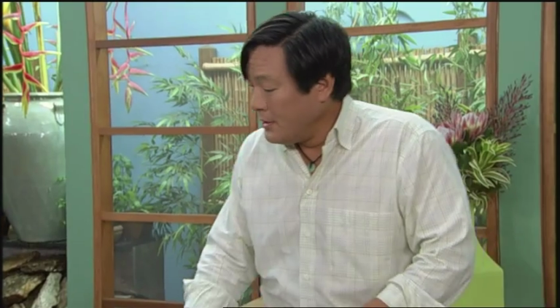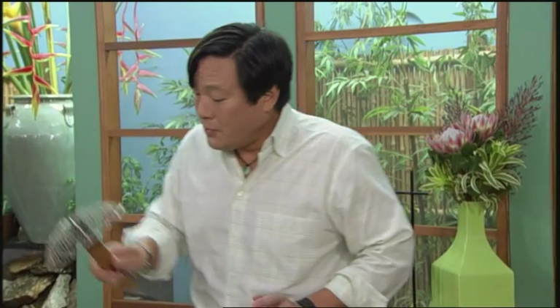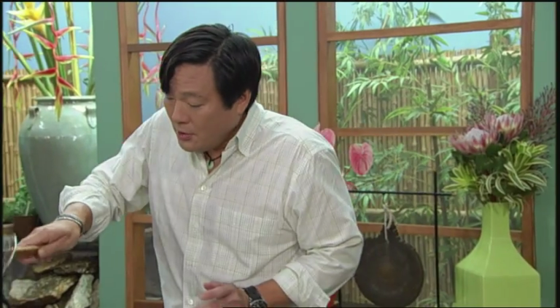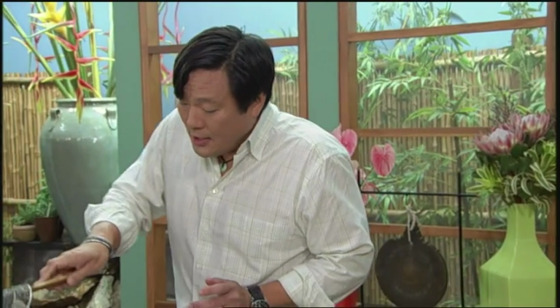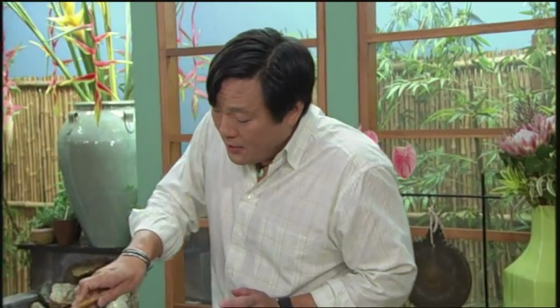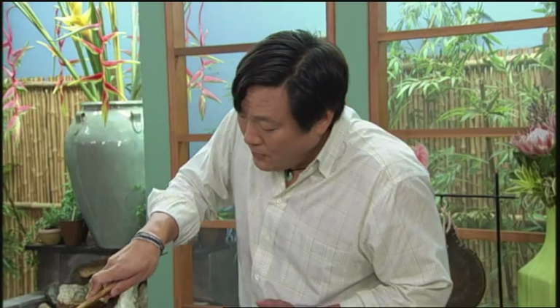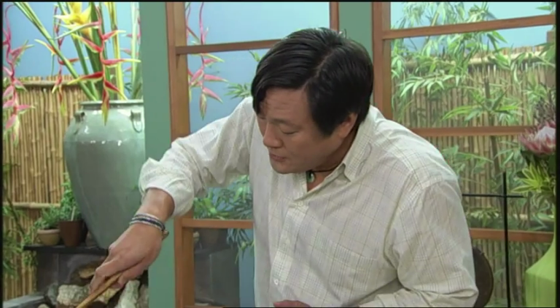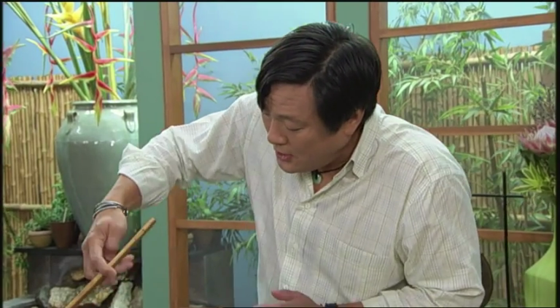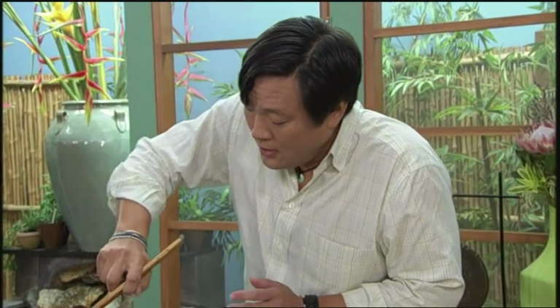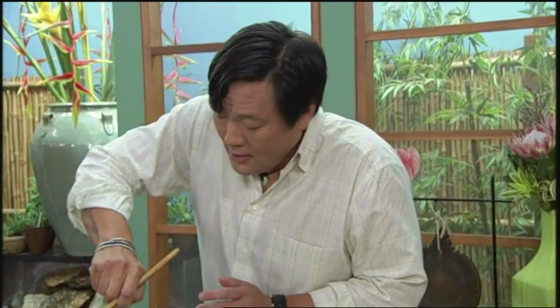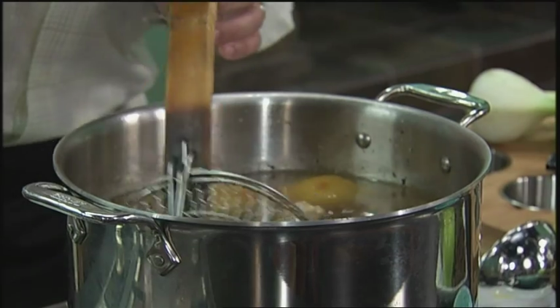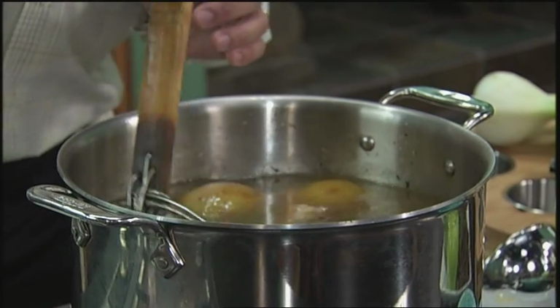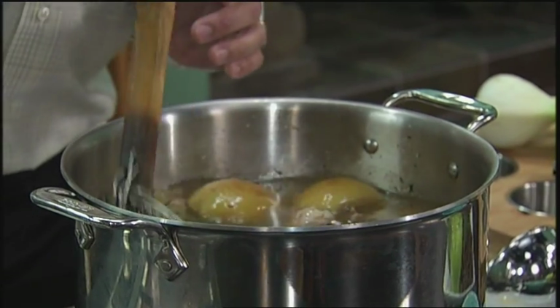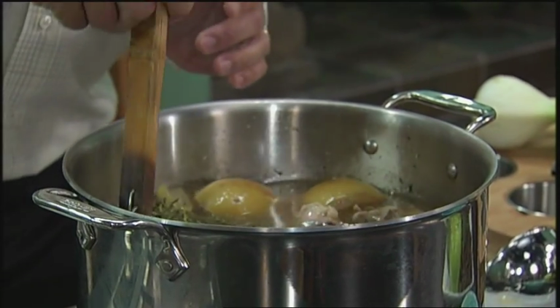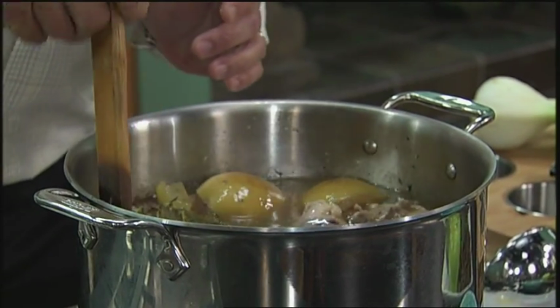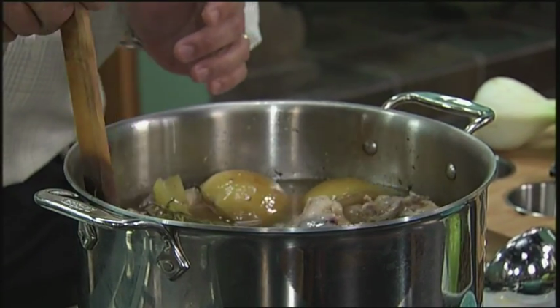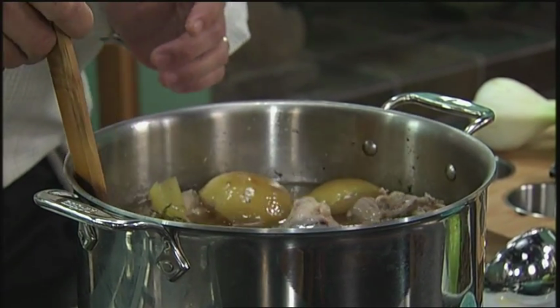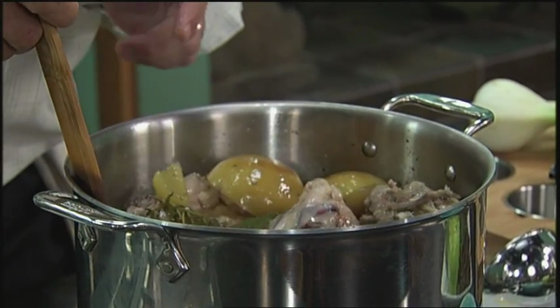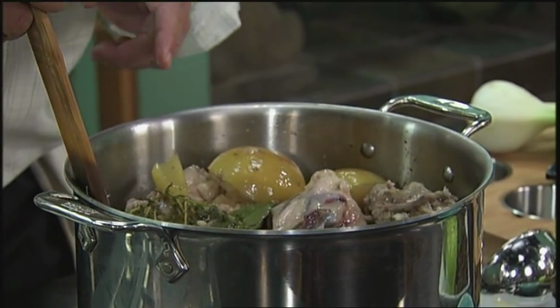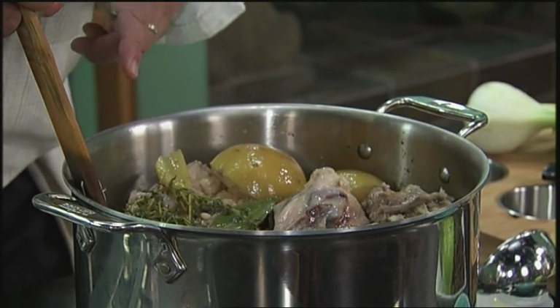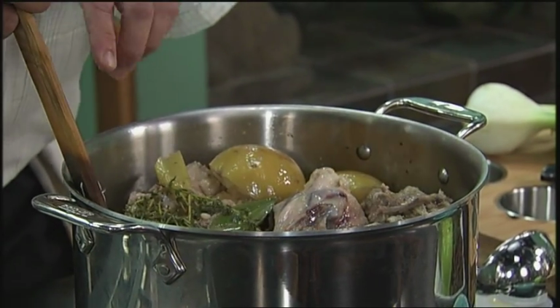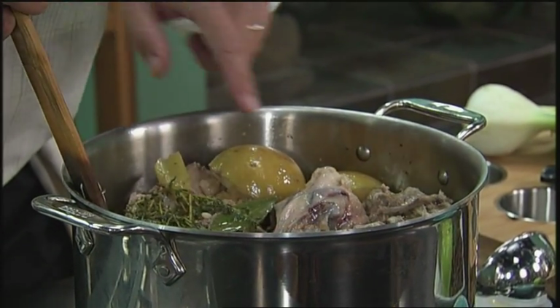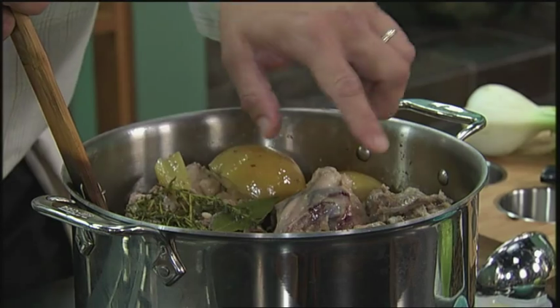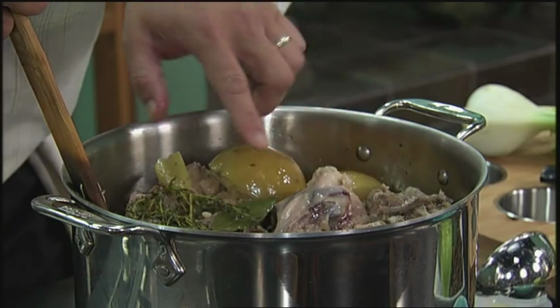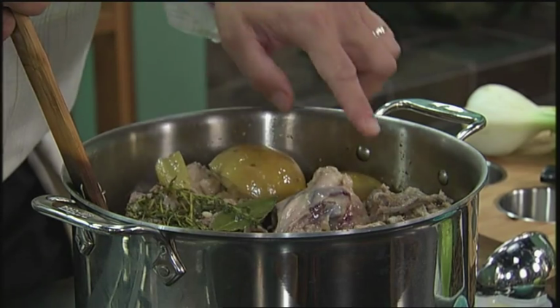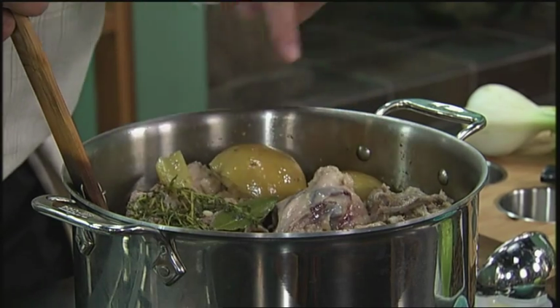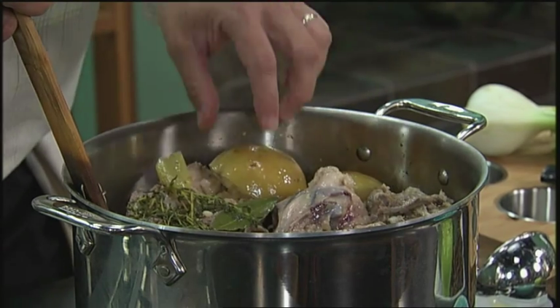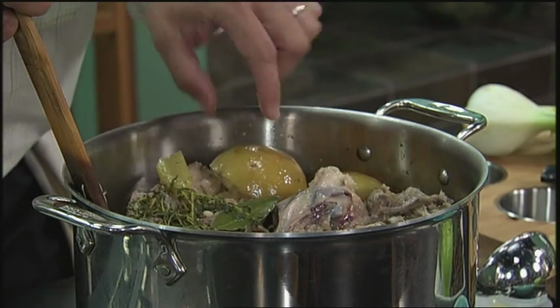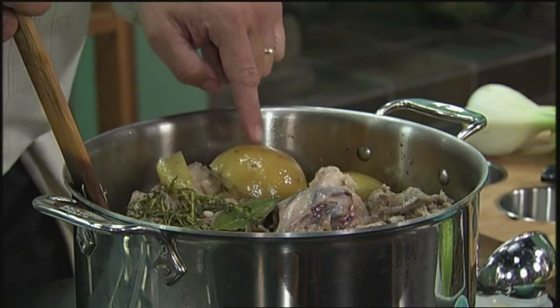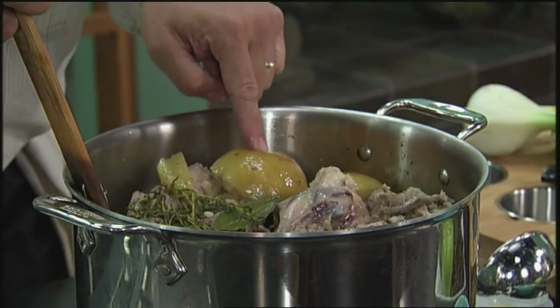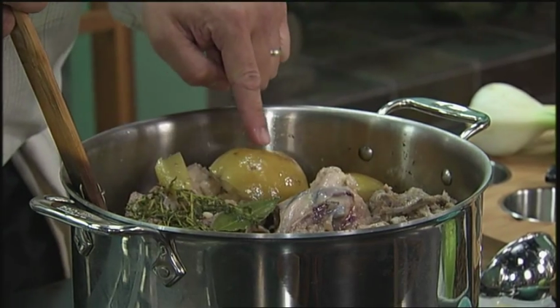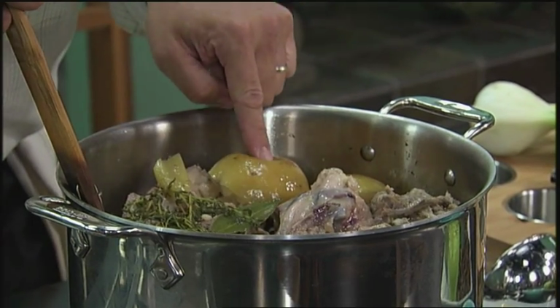Look what it looks like once it's all nice and simmered. Three hours is plenty. You can see how the chicken is all cooked and the apples are so soft.